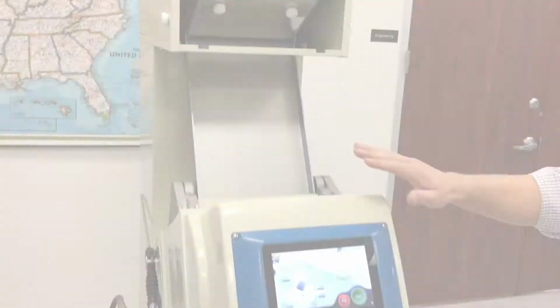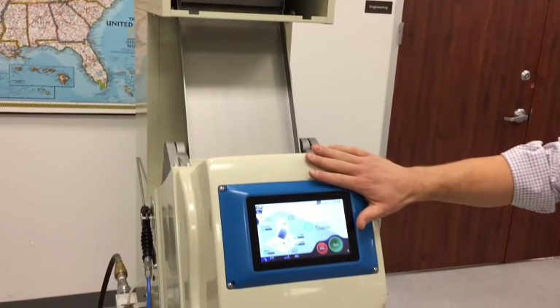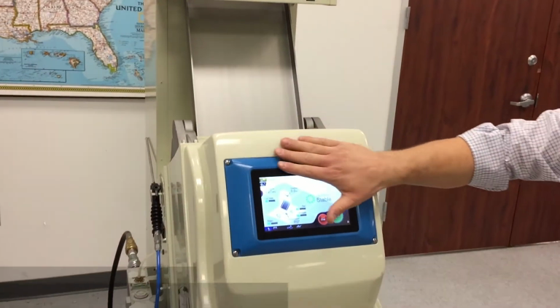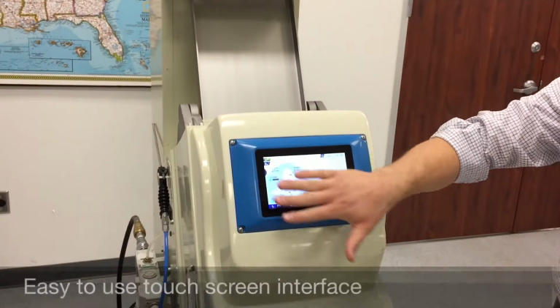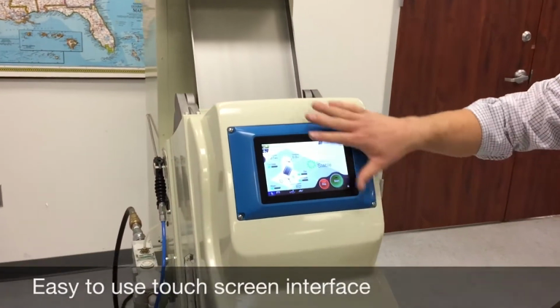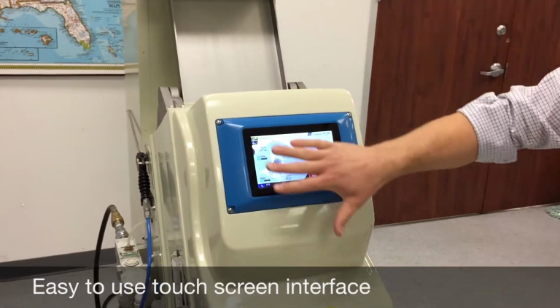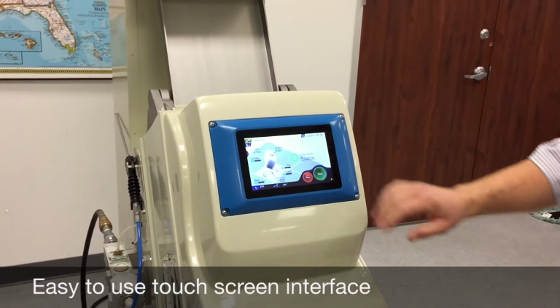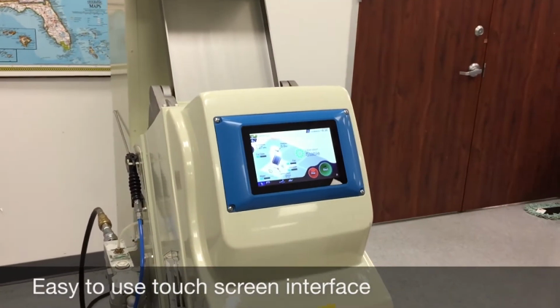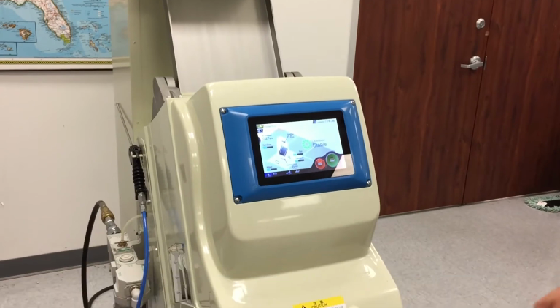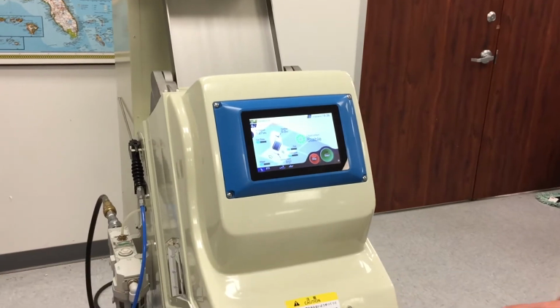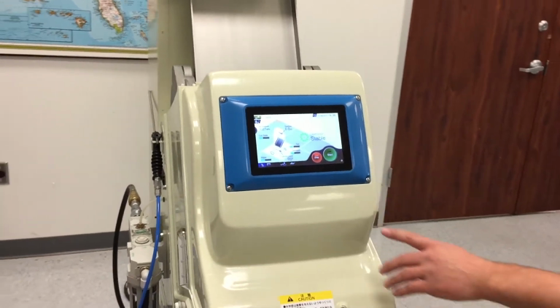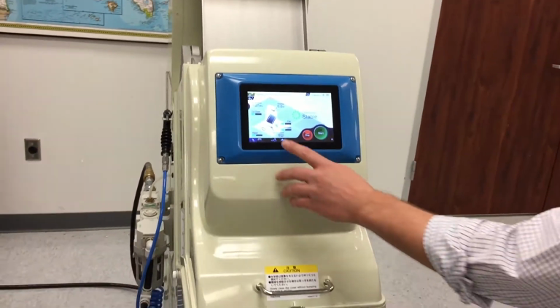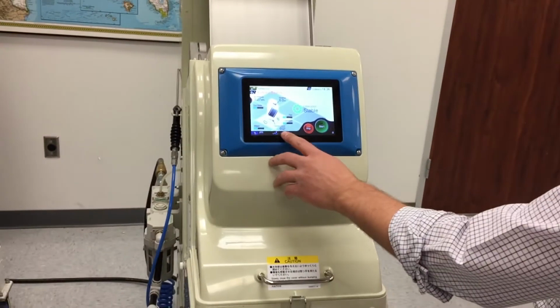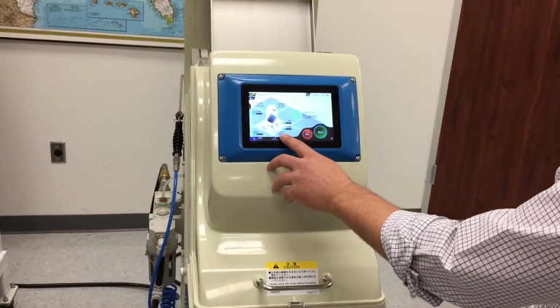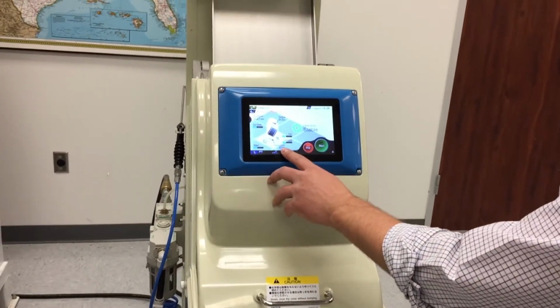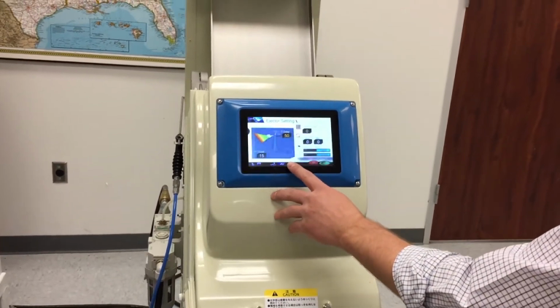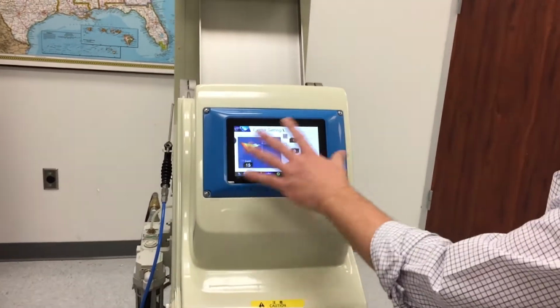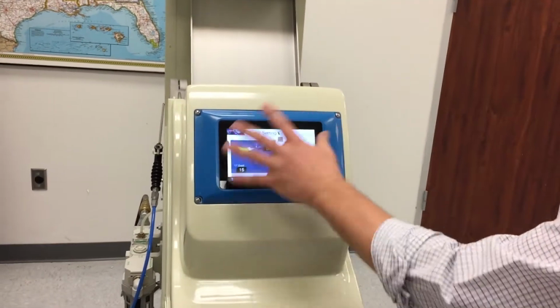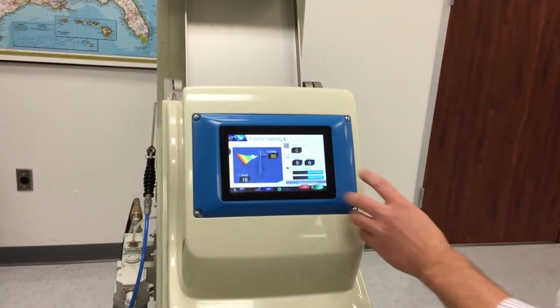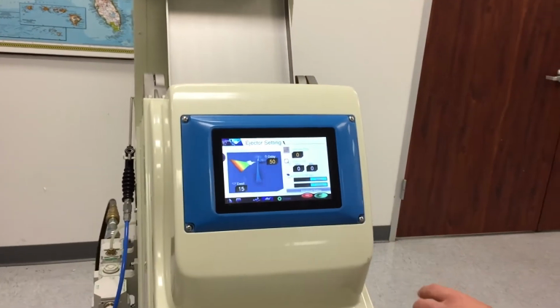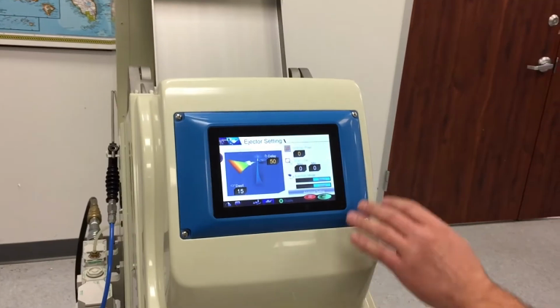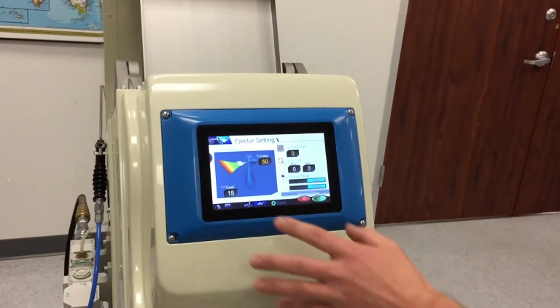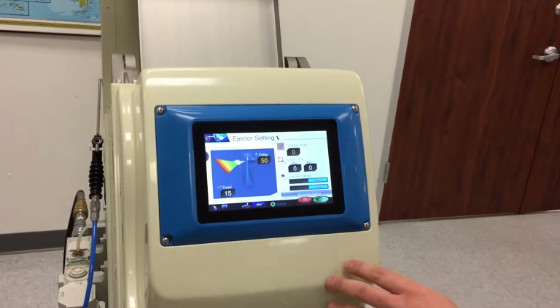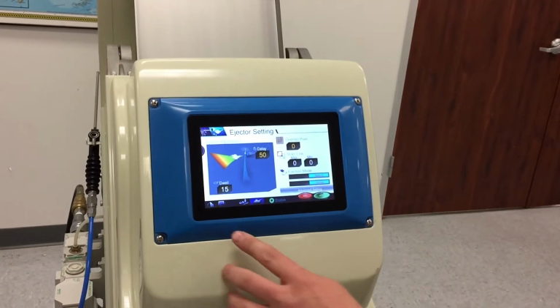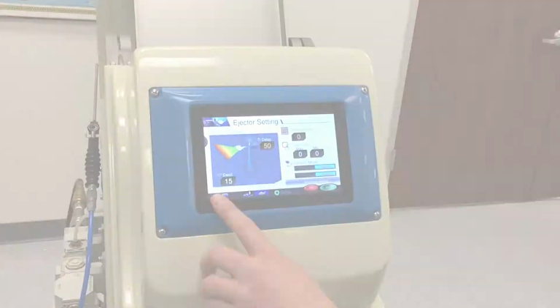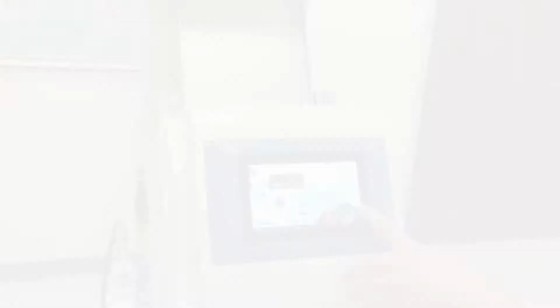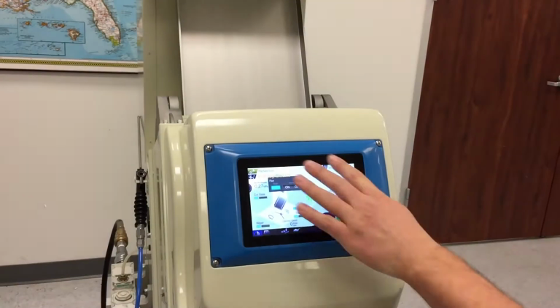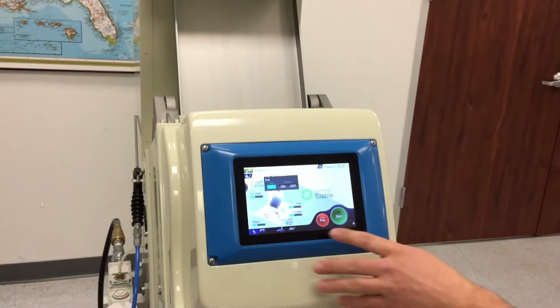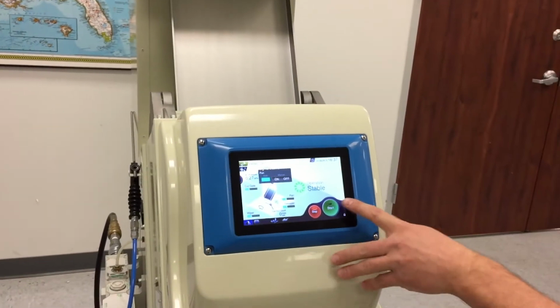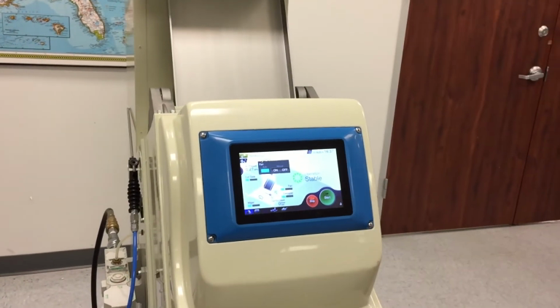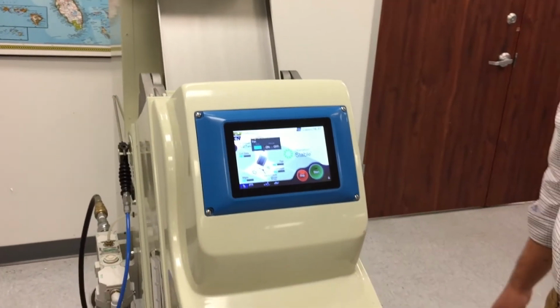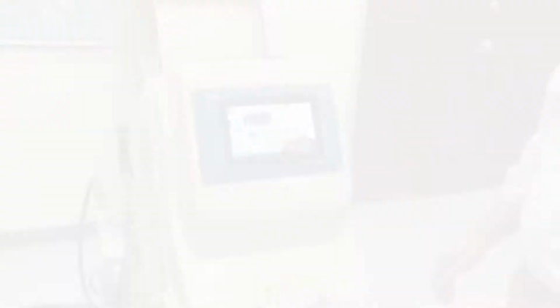Here we have the touchscreen — it's similar to a tablet. You can press and look at the ejector settings. Very simple to operate. Everything turns on automatically when the start button is pressed.